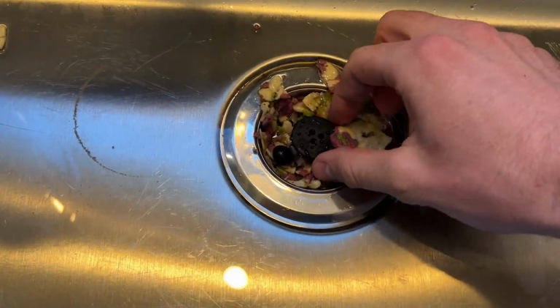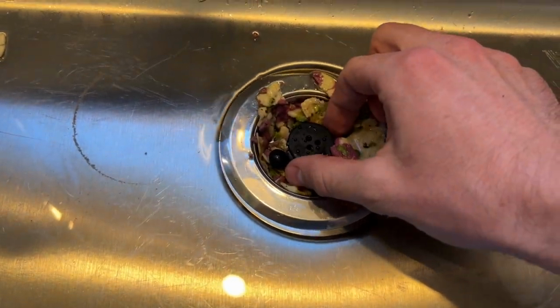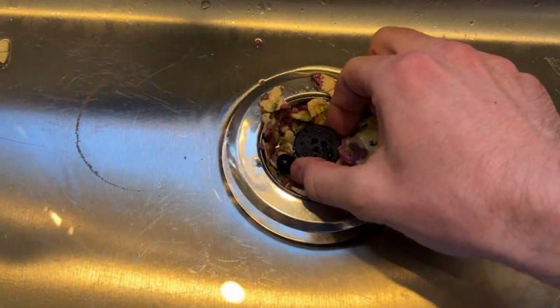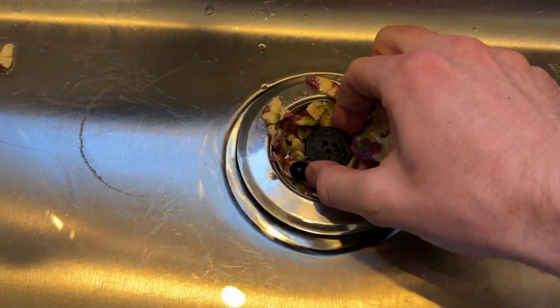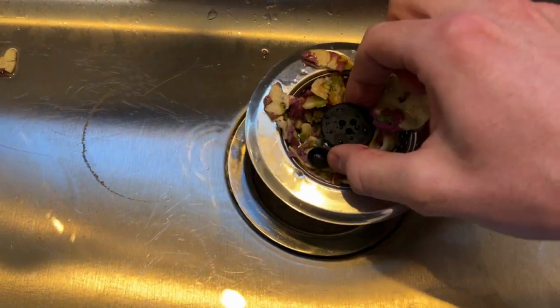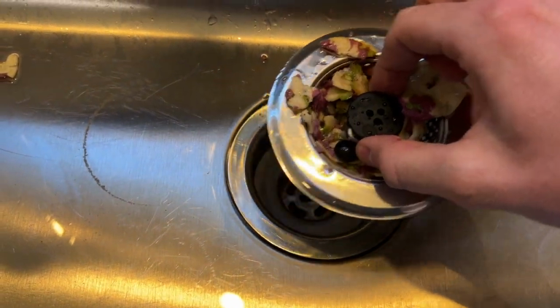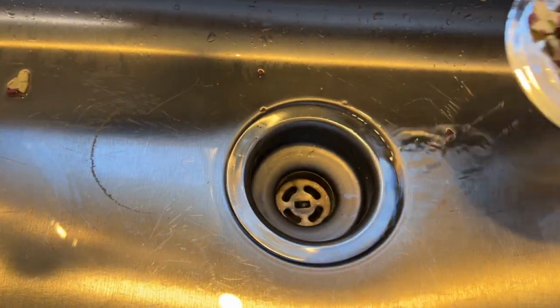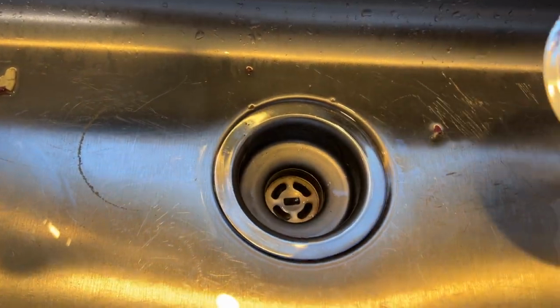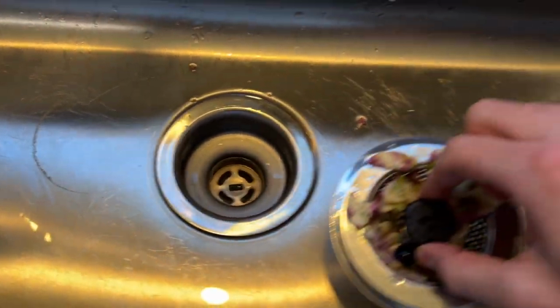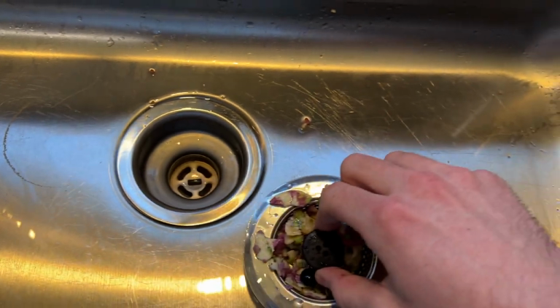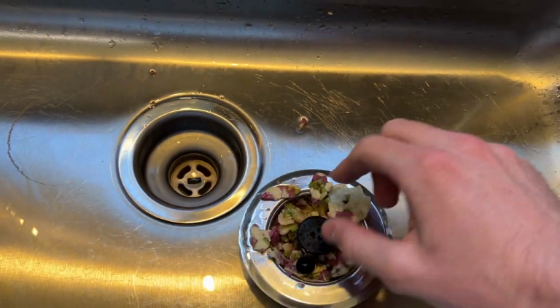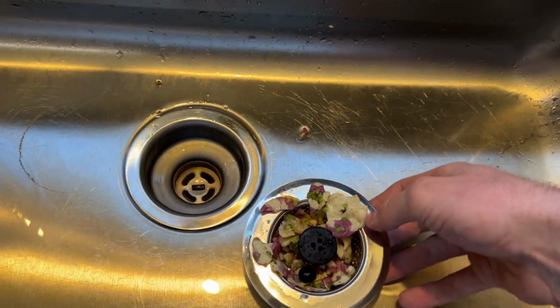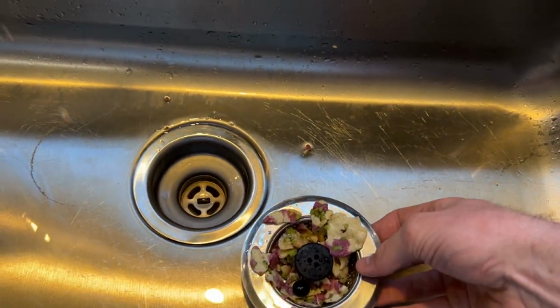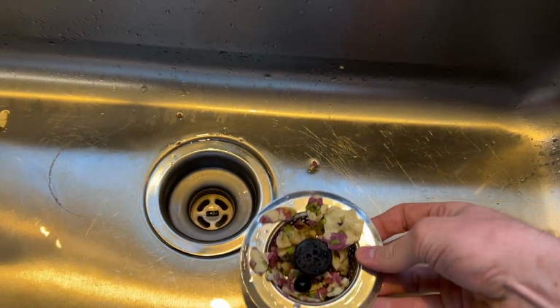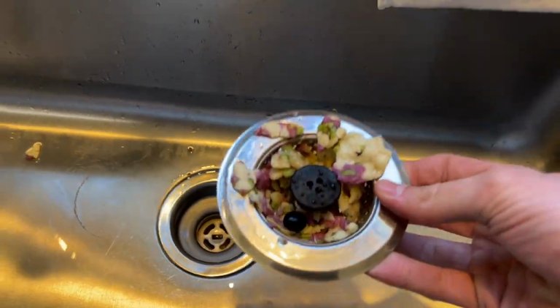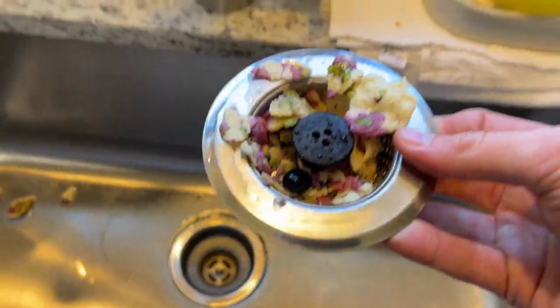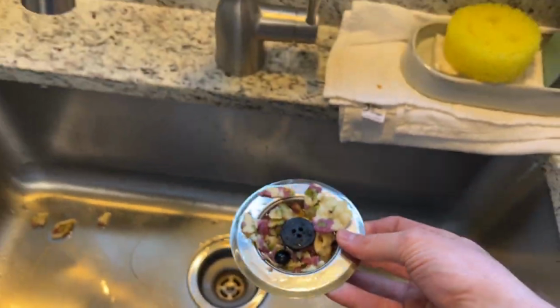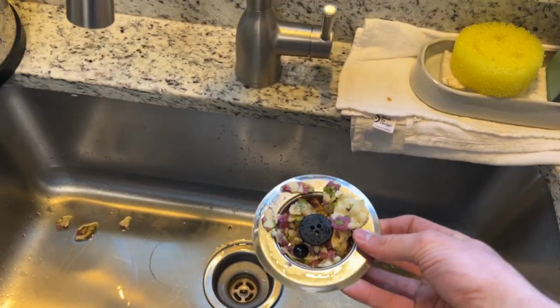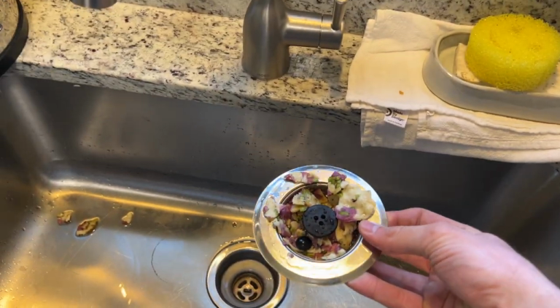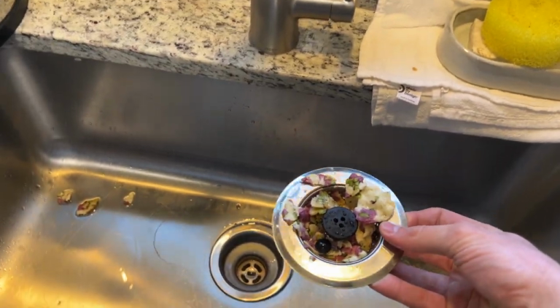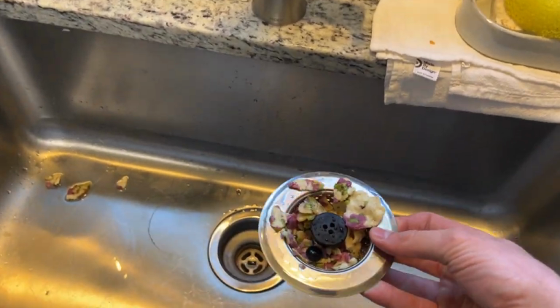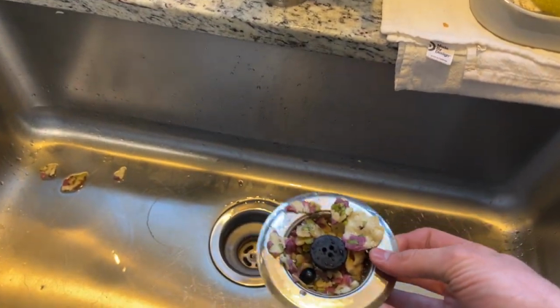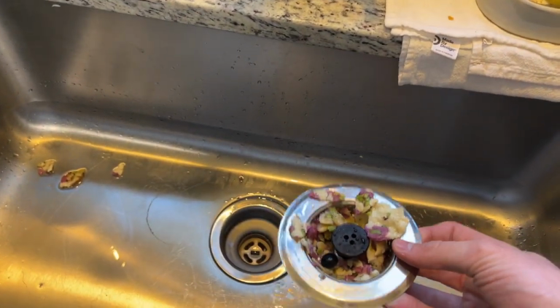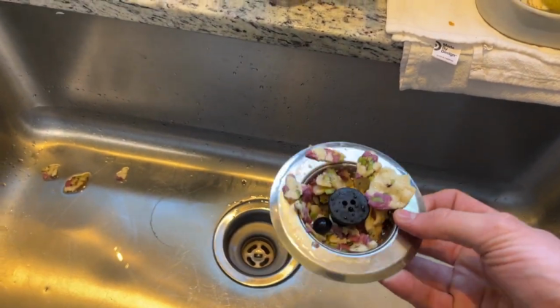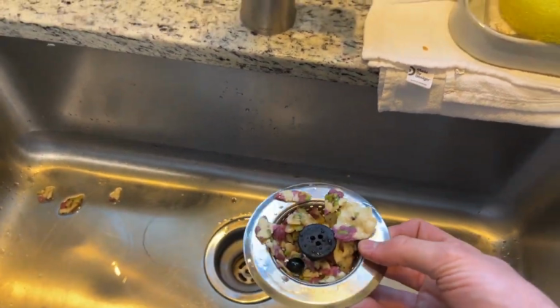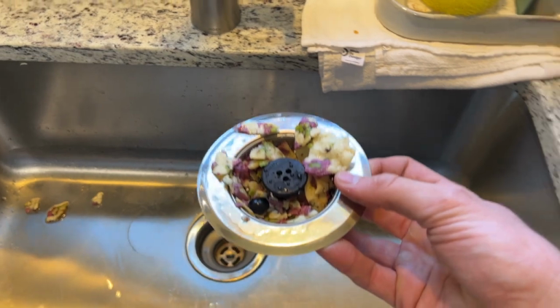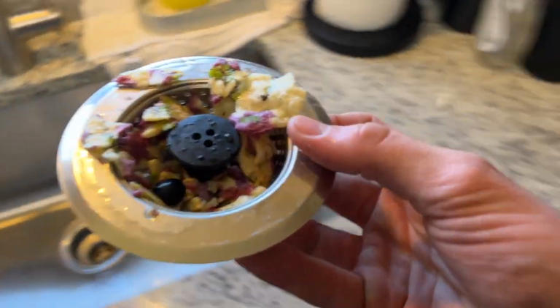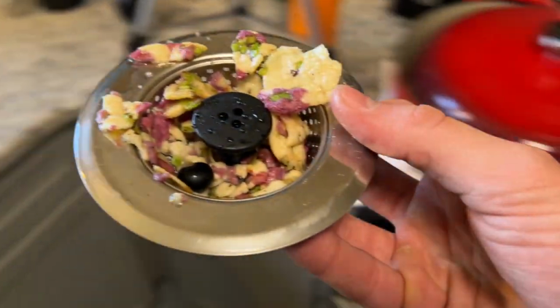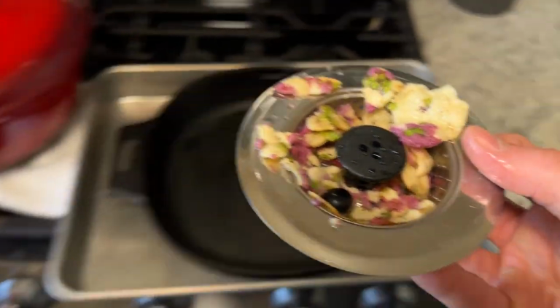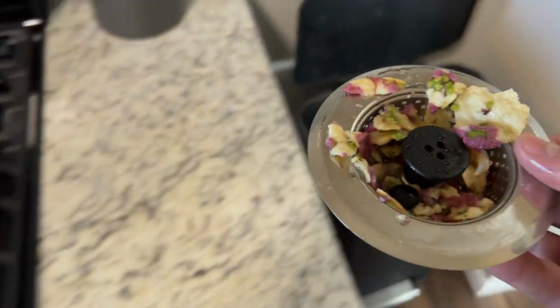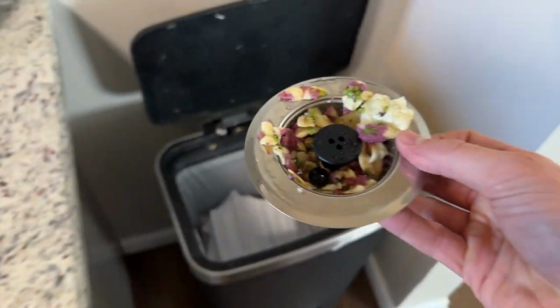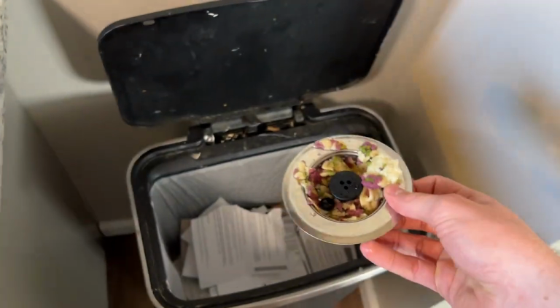And here we go. You can easily pick this up, and that's got all the food in there, keeping anything from going down your drain.